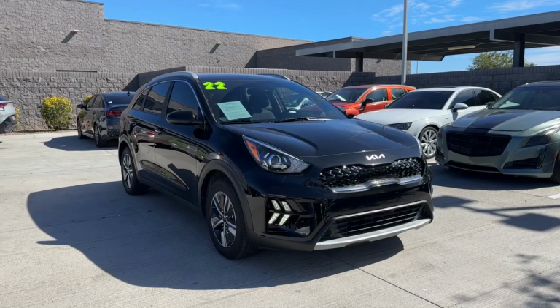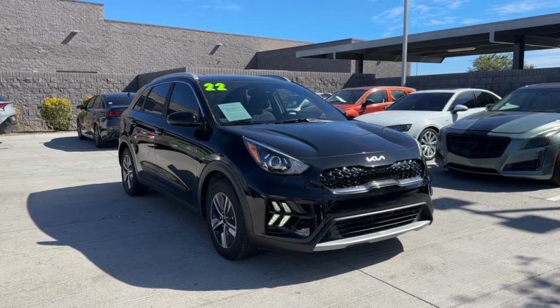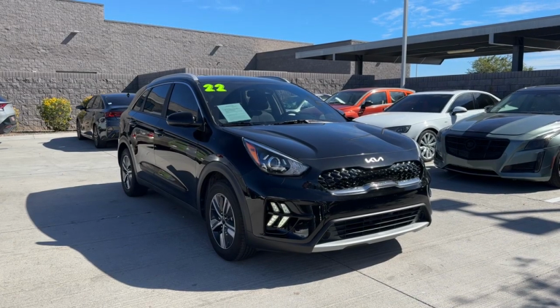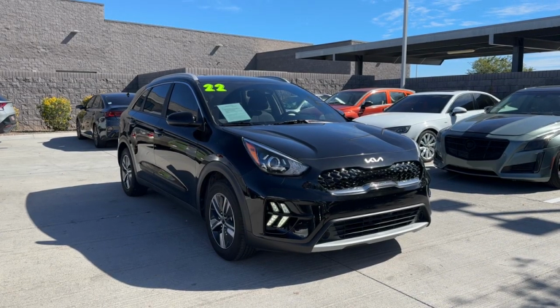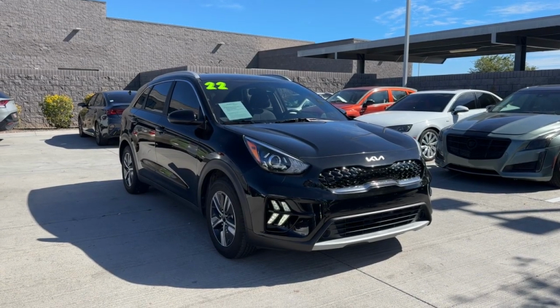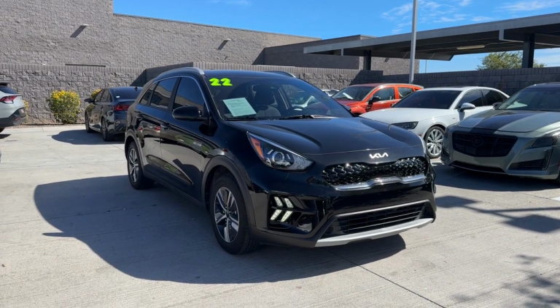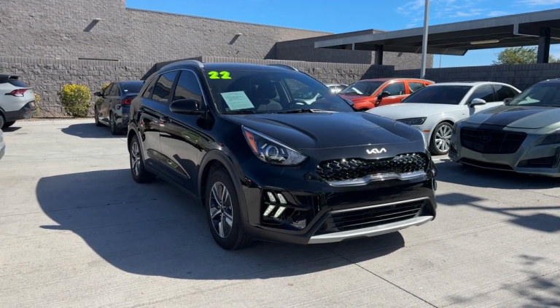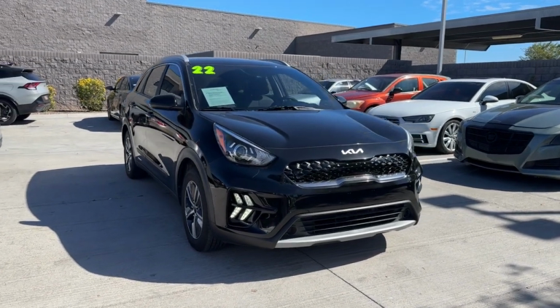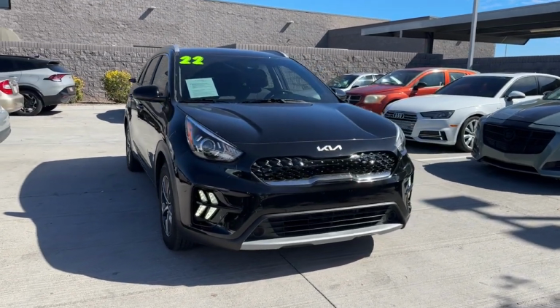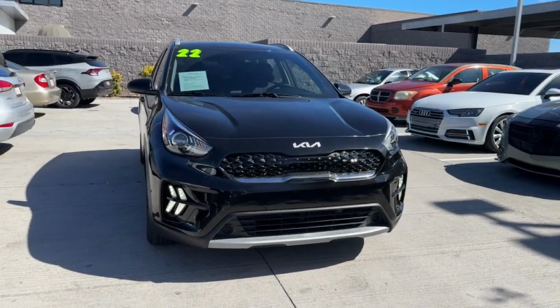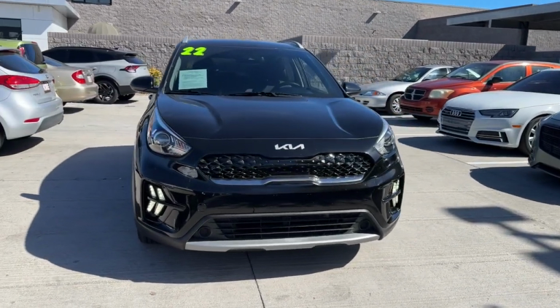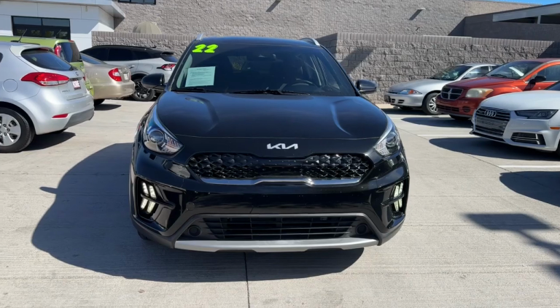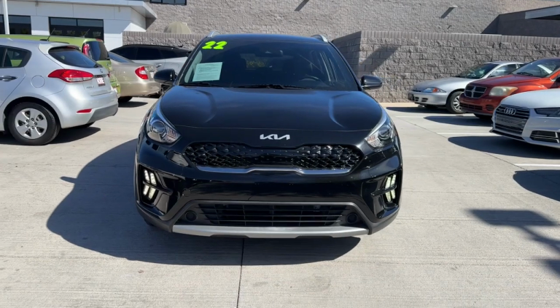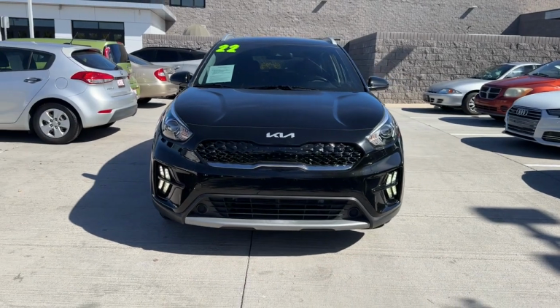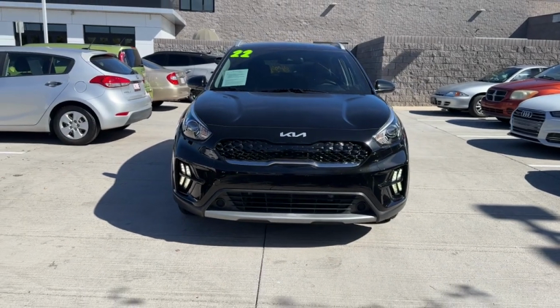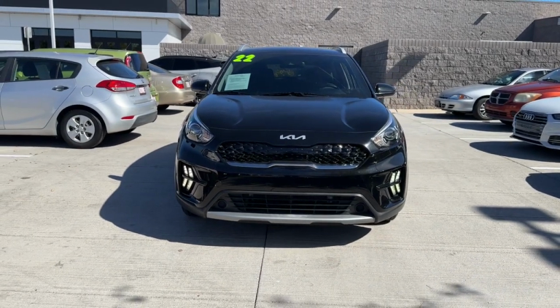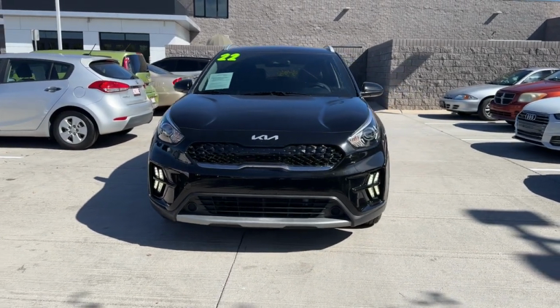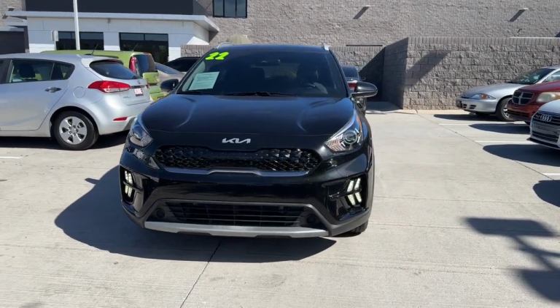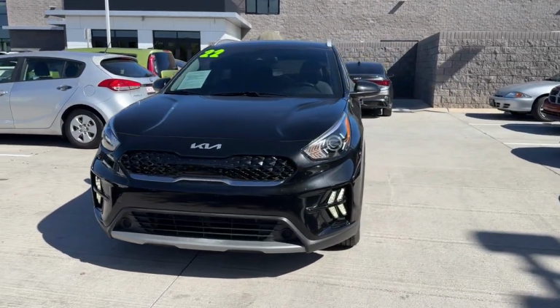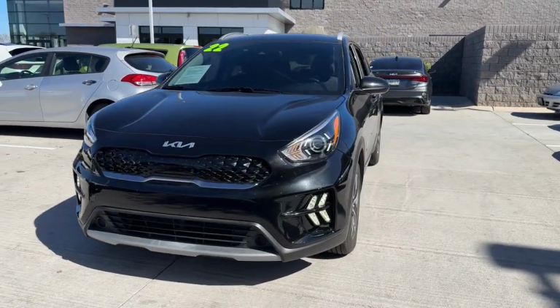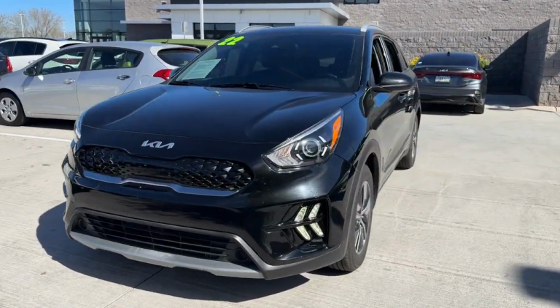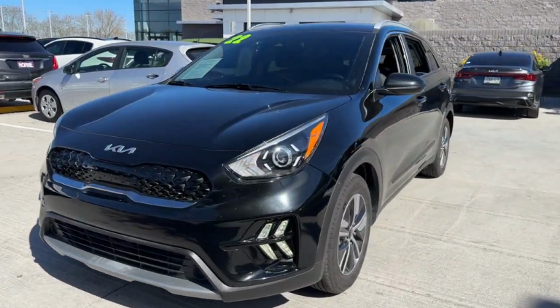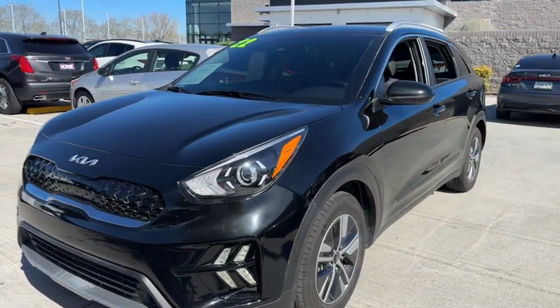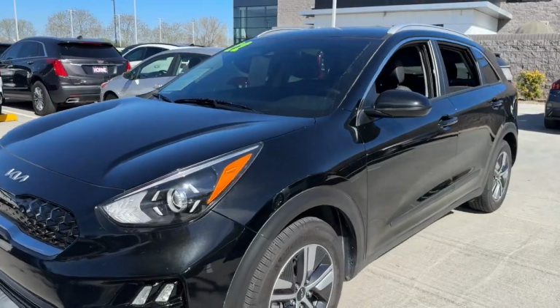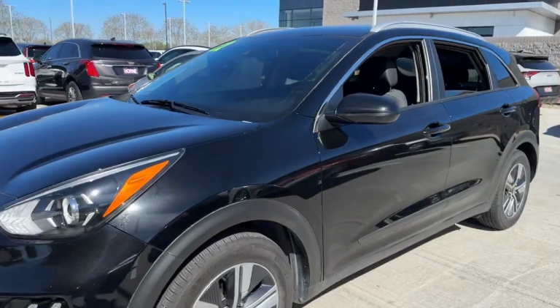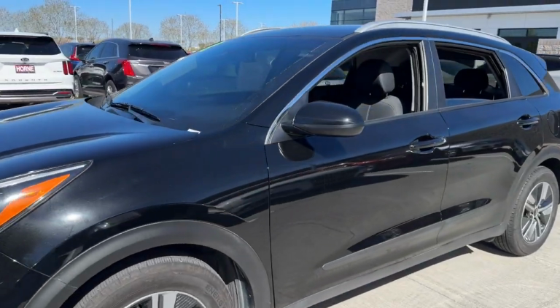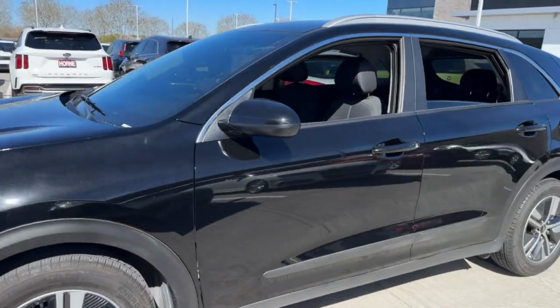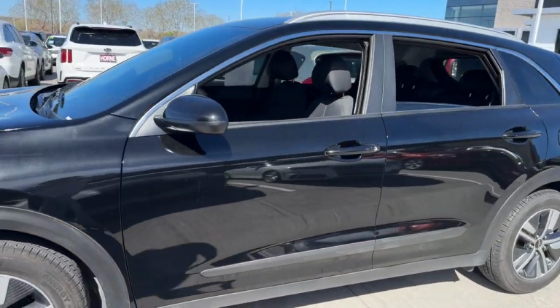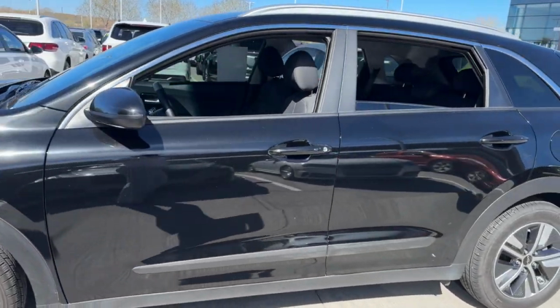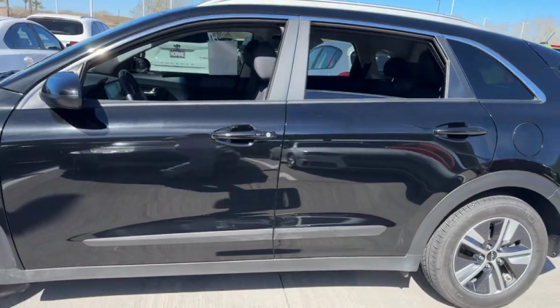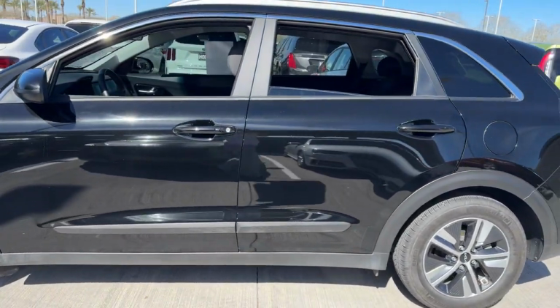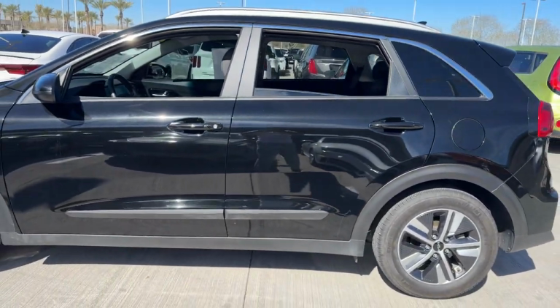Picture yourself in the 2022 Kia Niro. With less than 20,000 miles on the odometer, this vehicle stands out from the rest. This smooth-riding, well-constructed Niro is ready to meet your family's needs.